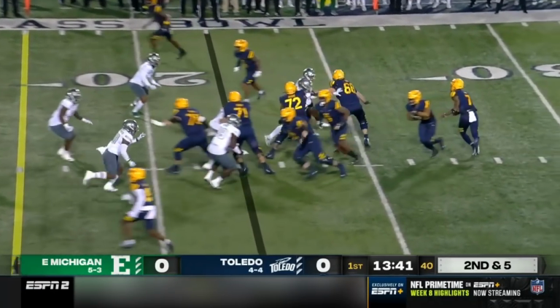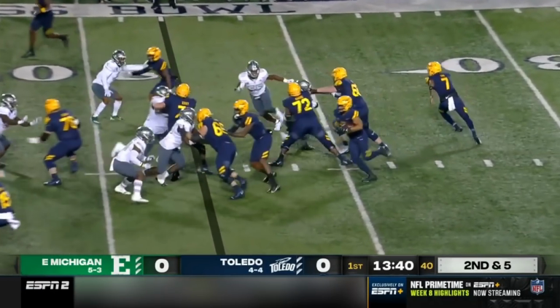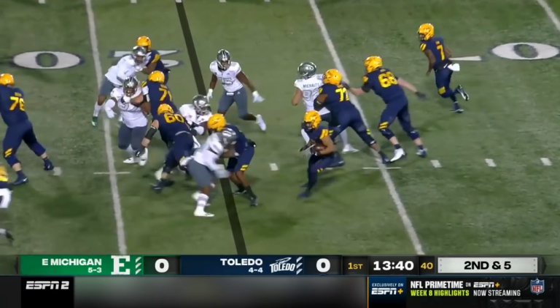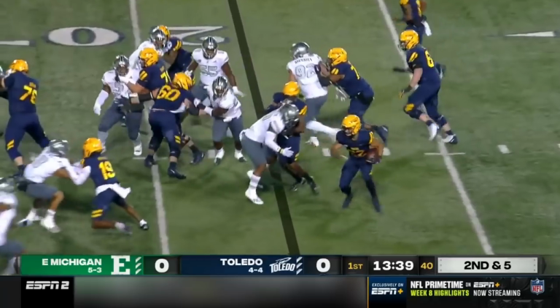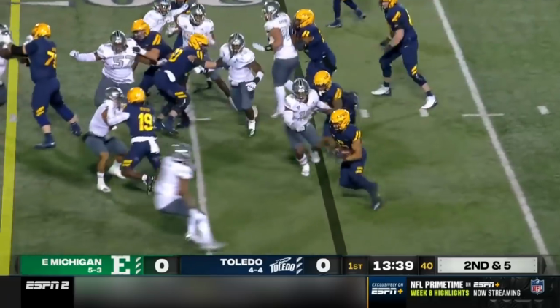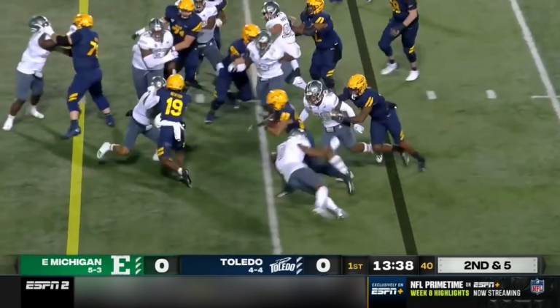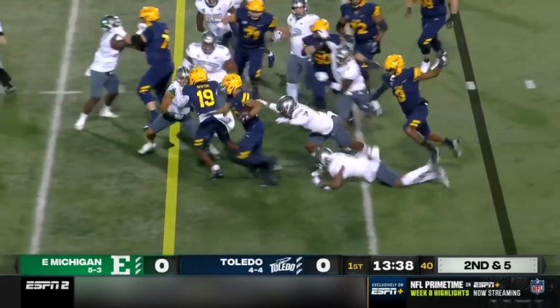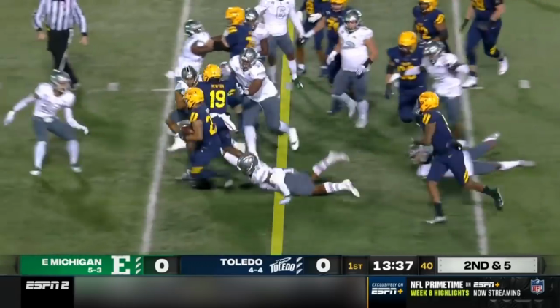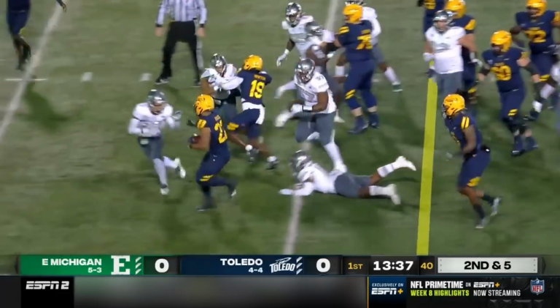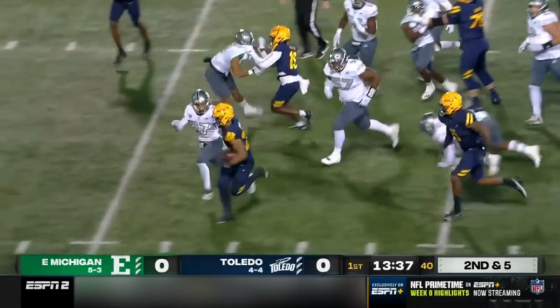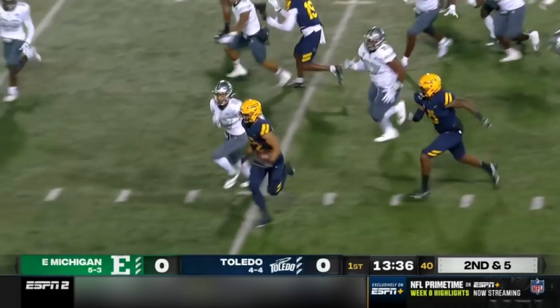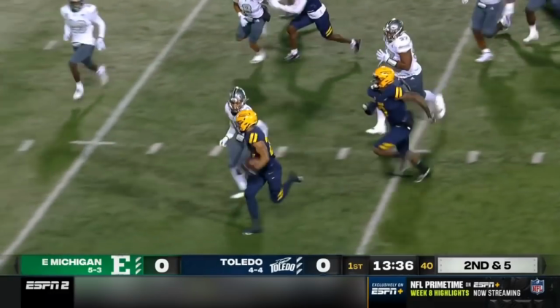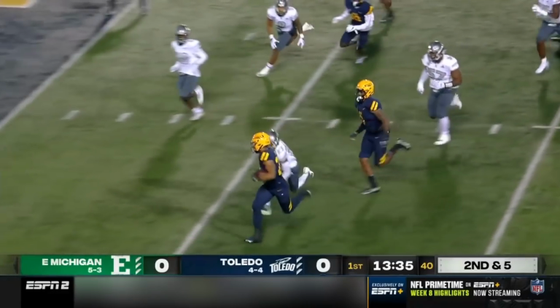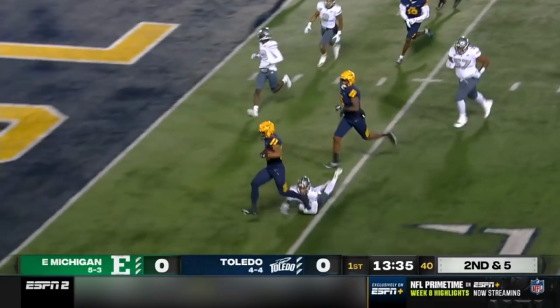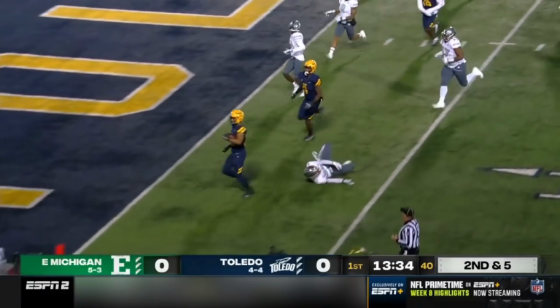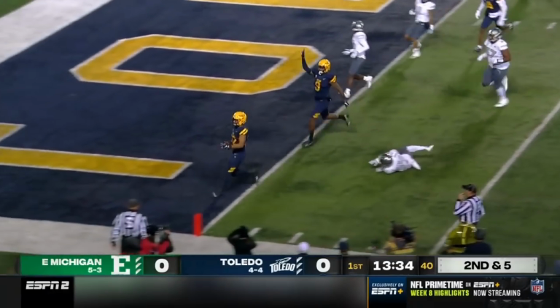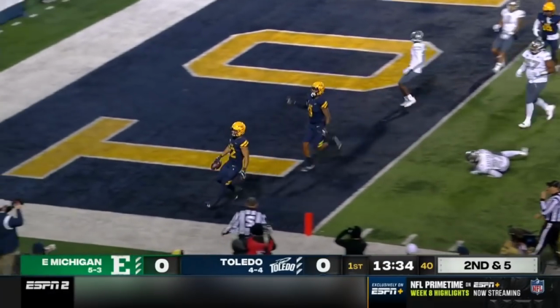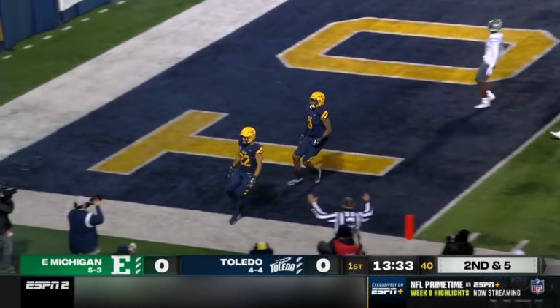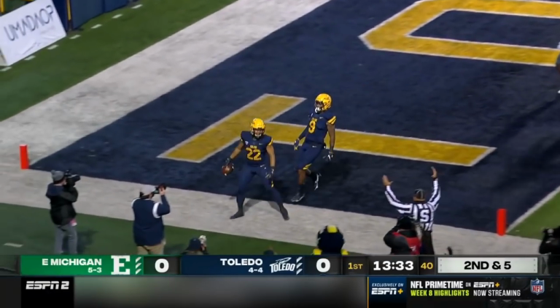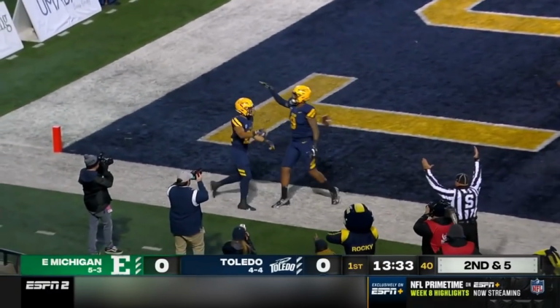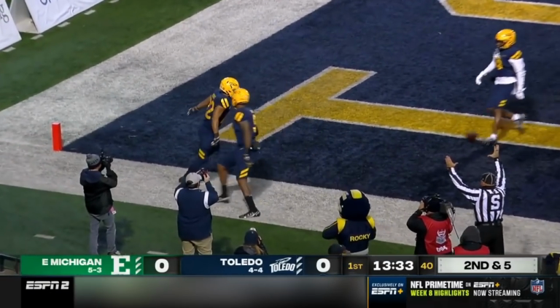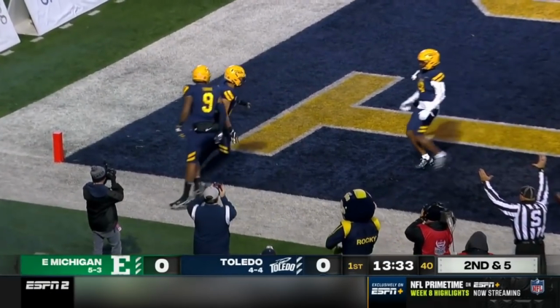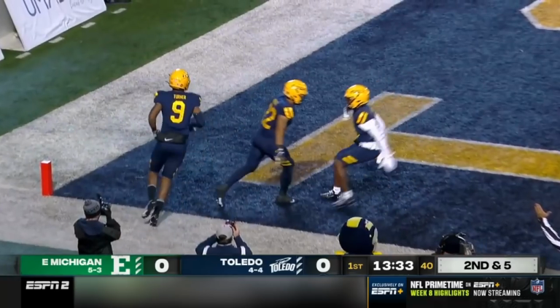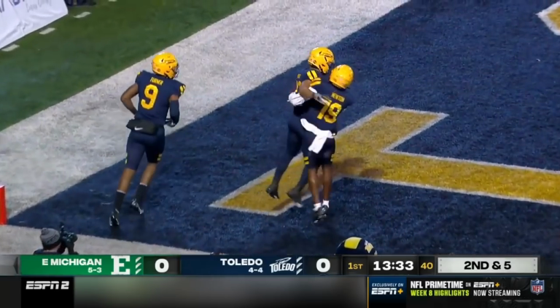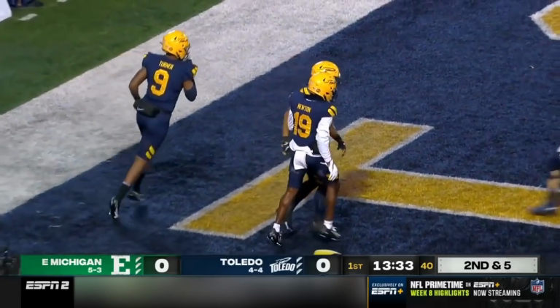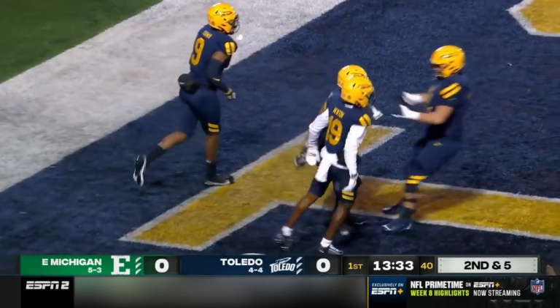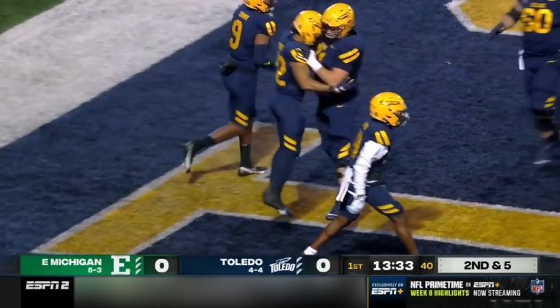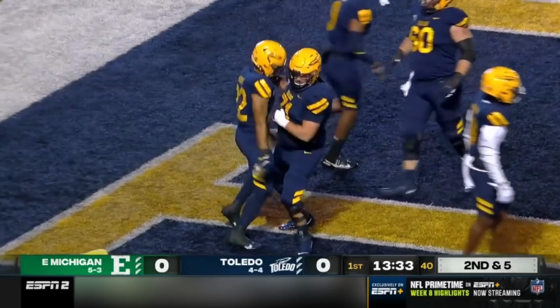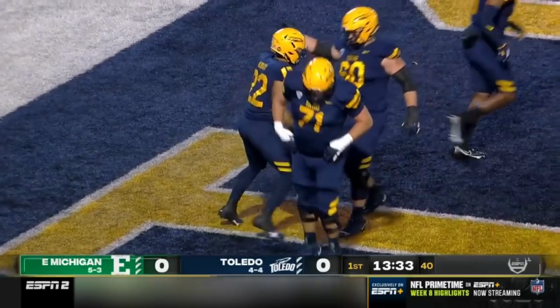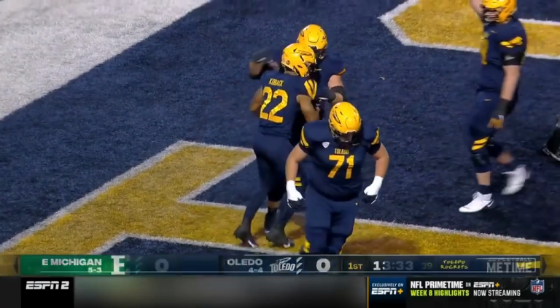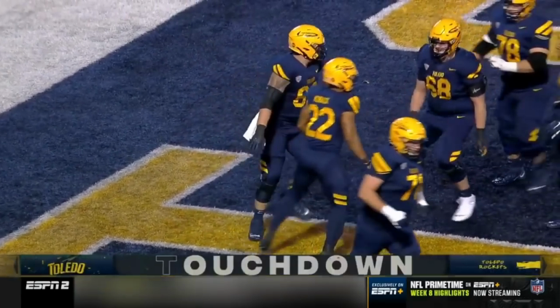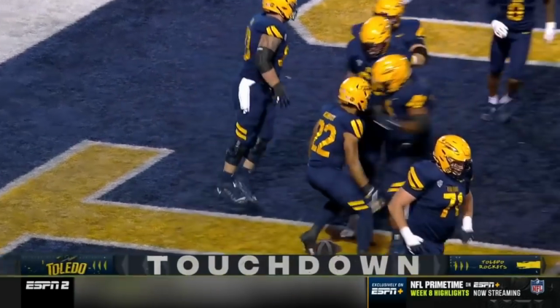Second and five for the Rockets. Hand off is to Kovac, left side, still on his feet. He's in there. Bryan Kovac, a 22-yard scamper. And Toledo on the board first.